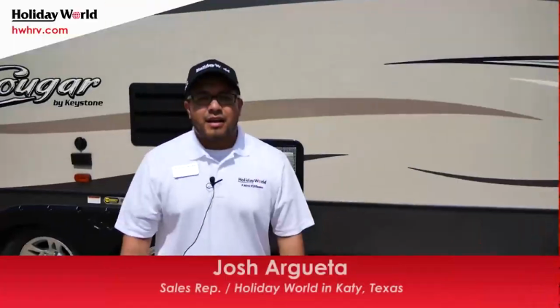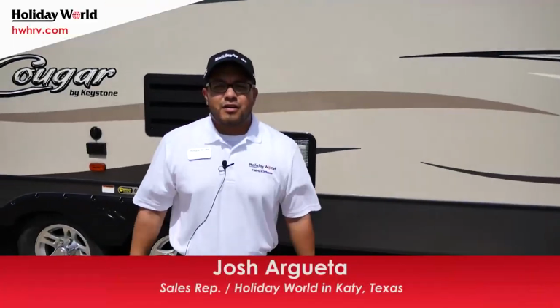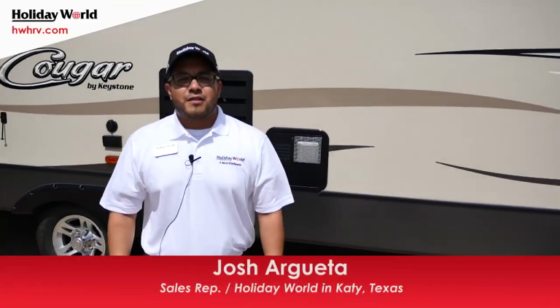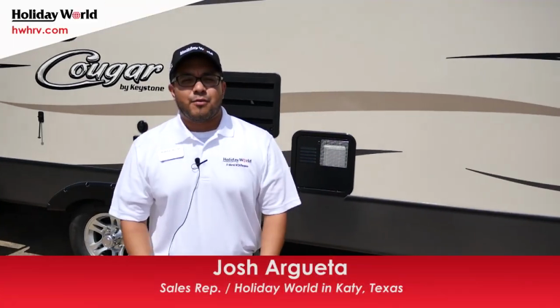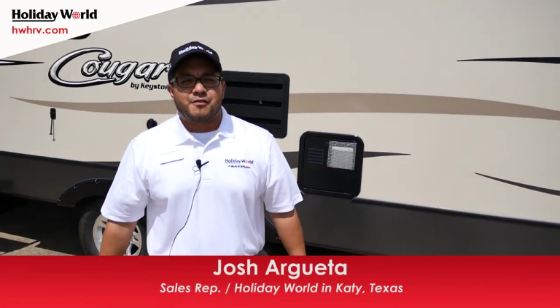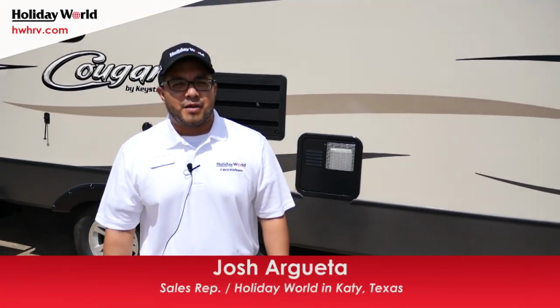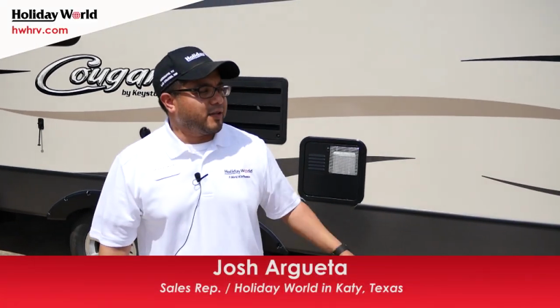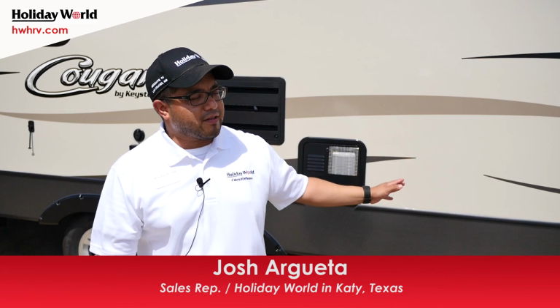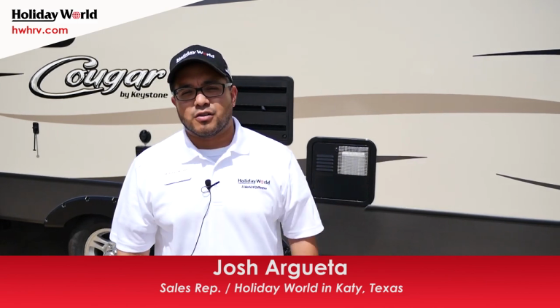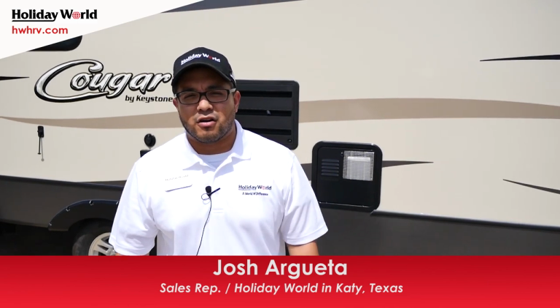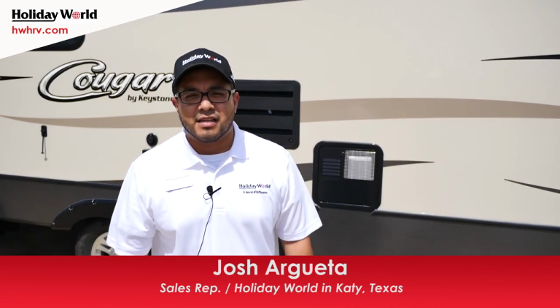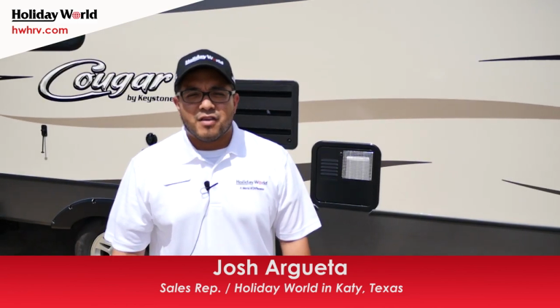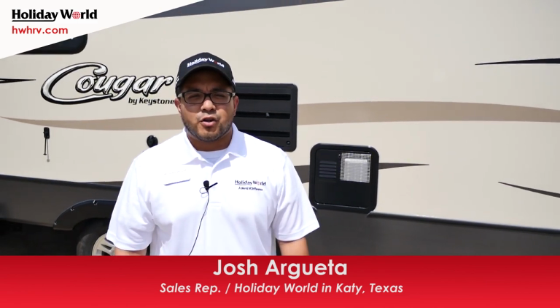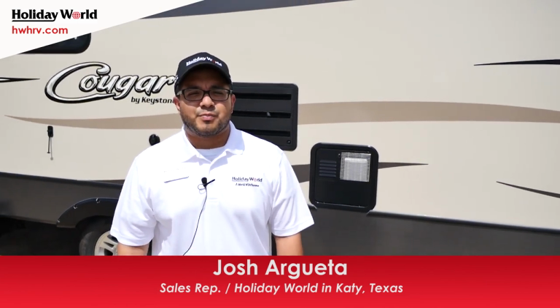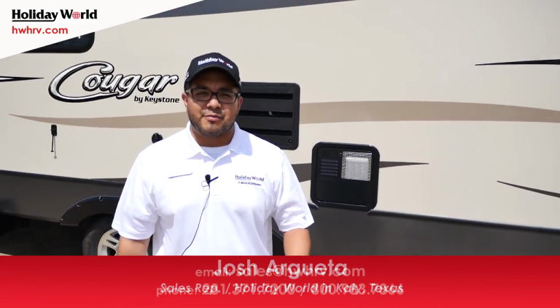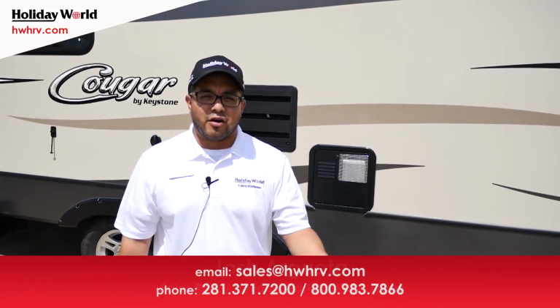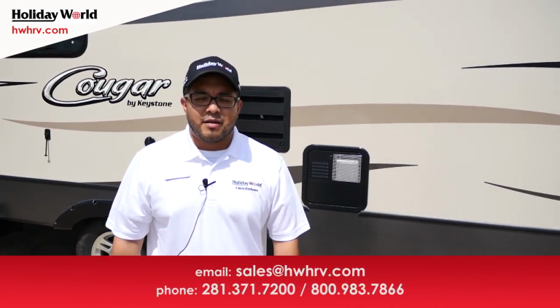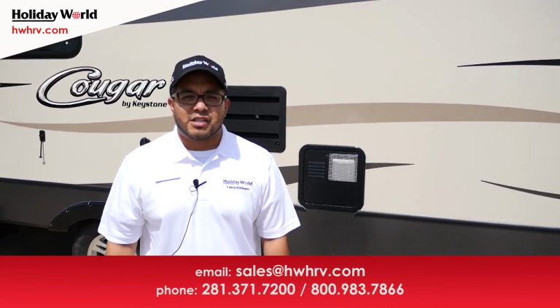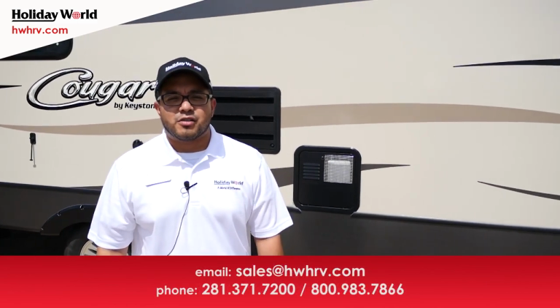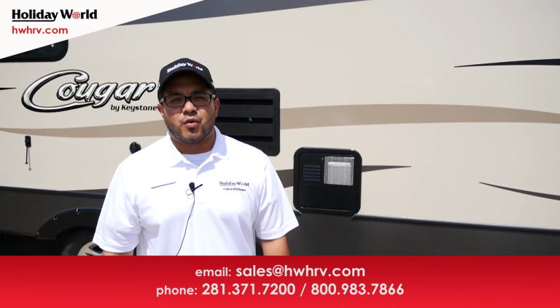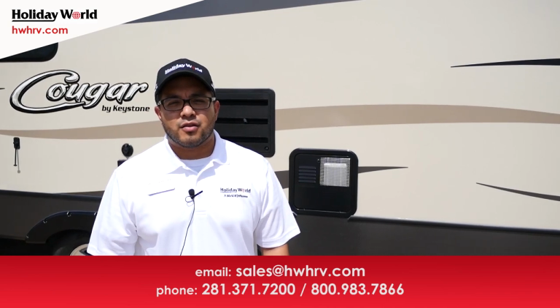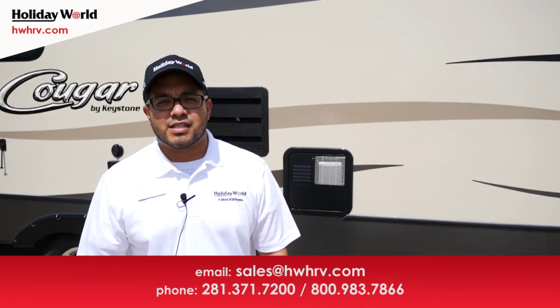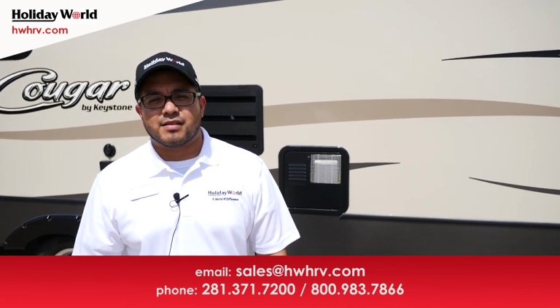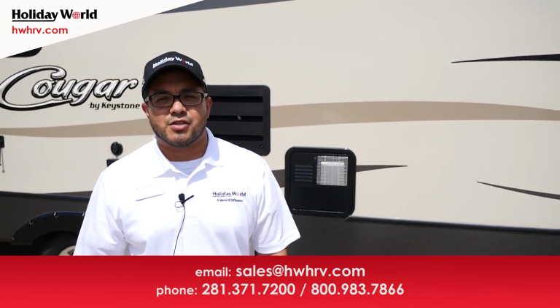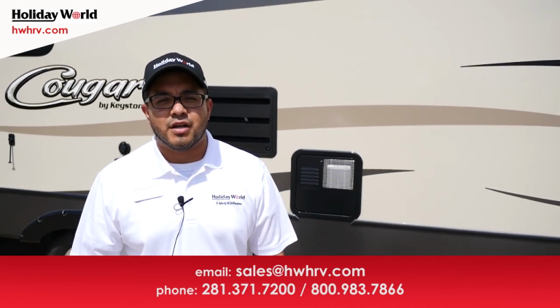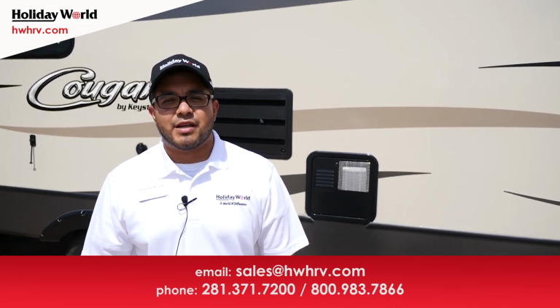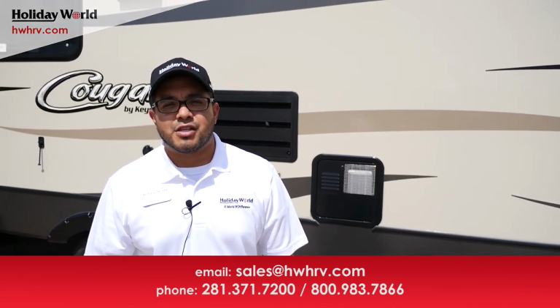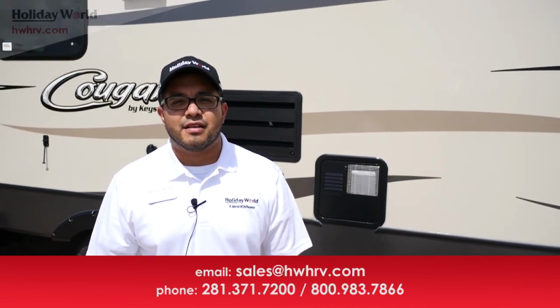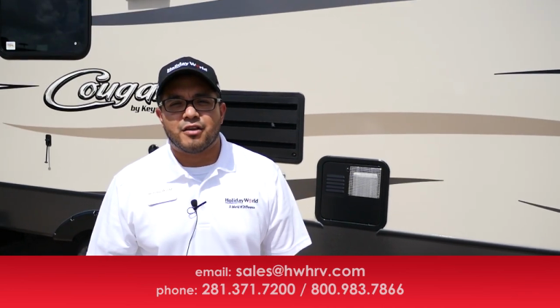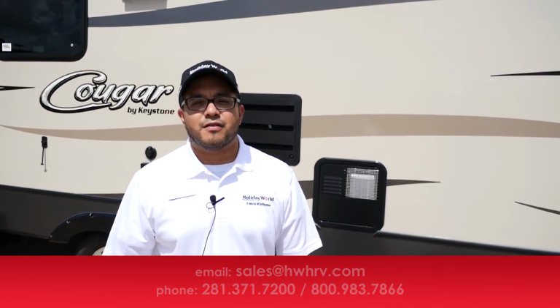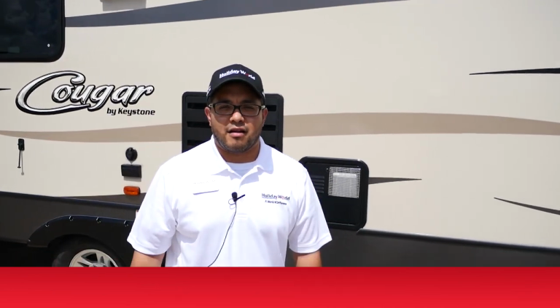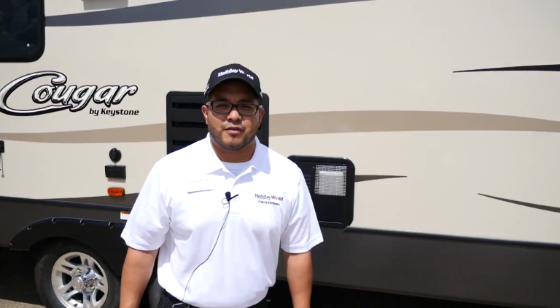Thank you for taking the time to watch this video on the 2017 Cougar 28 RLS. If you have any further questions, please give me a call. The dealership number here is 281-371-7200. Once again, my name is Josh — thank you from all of us here at Holiday World of Katy.